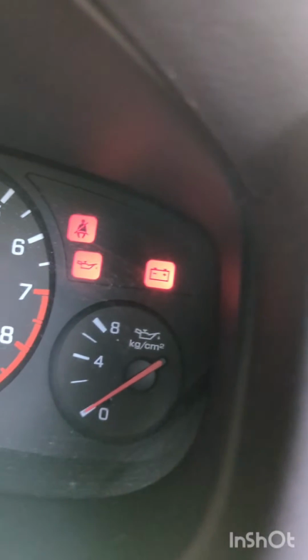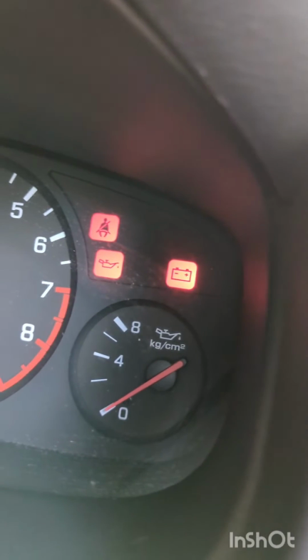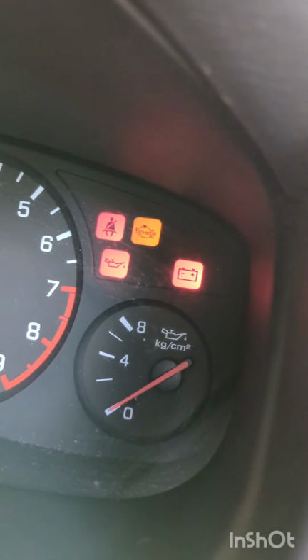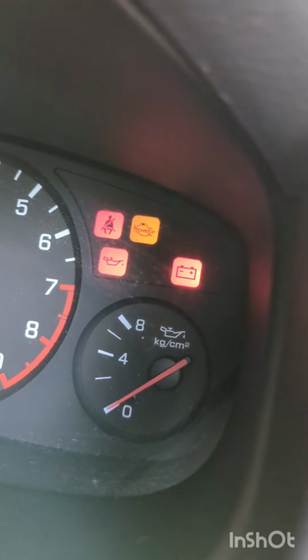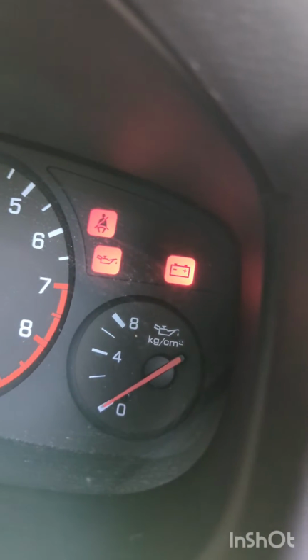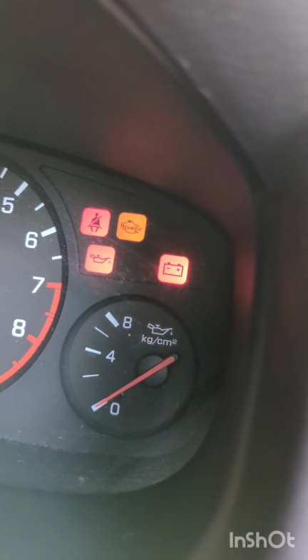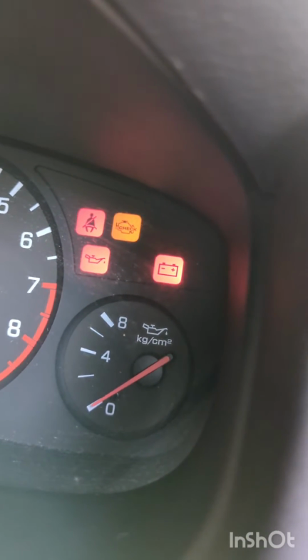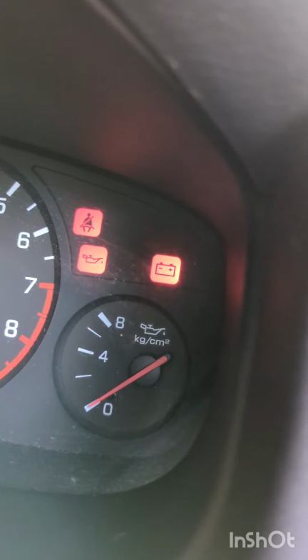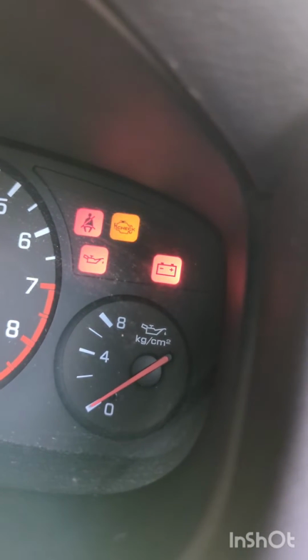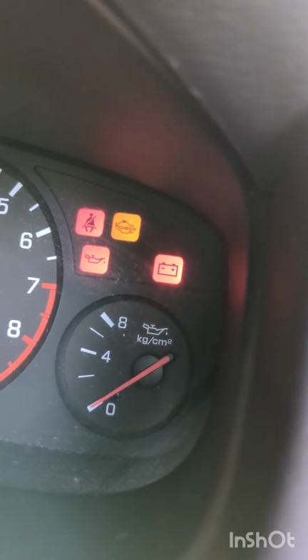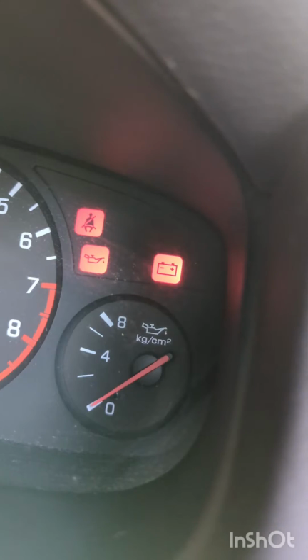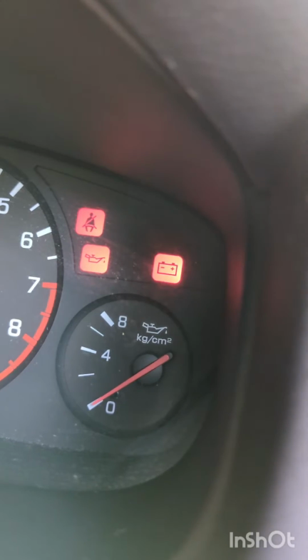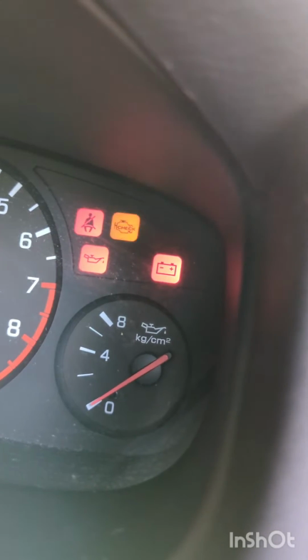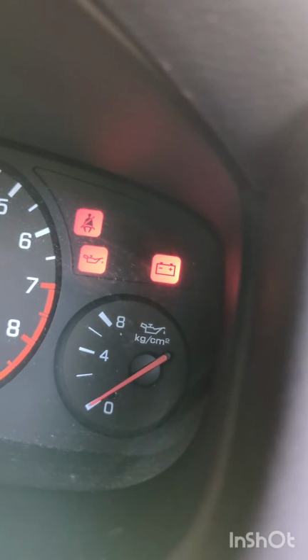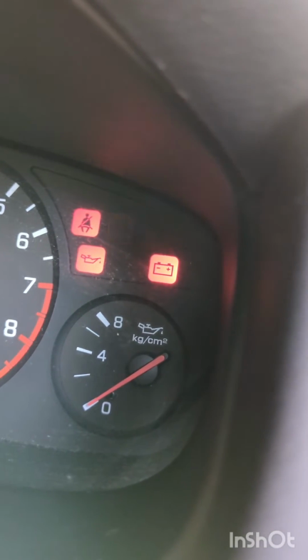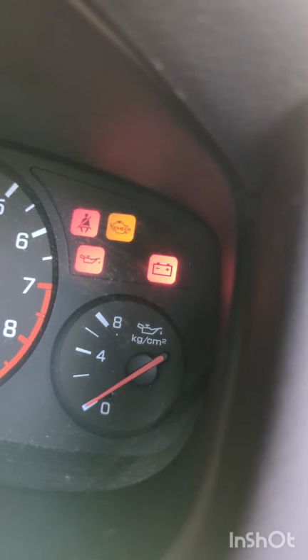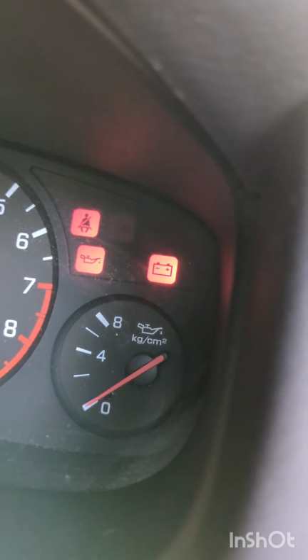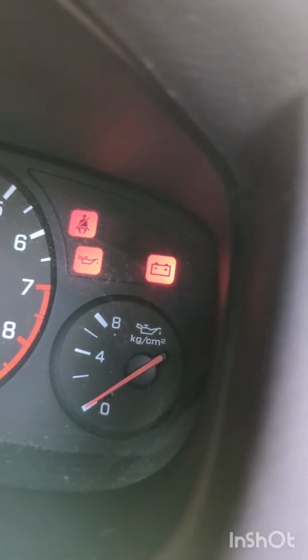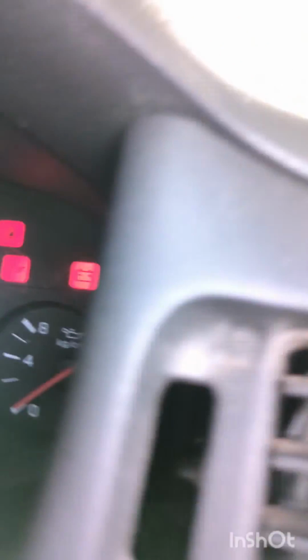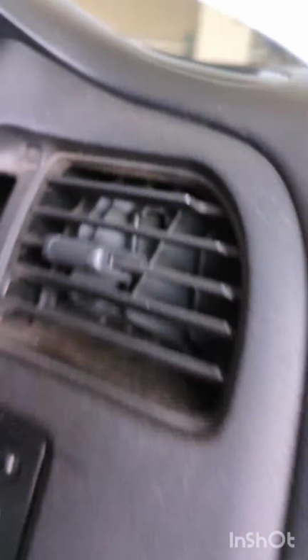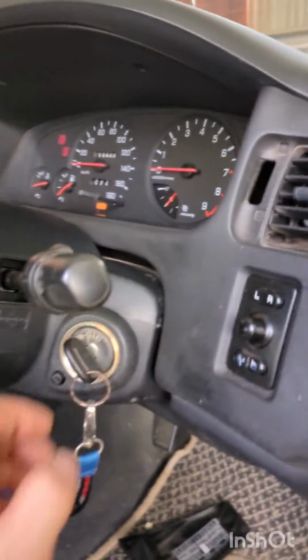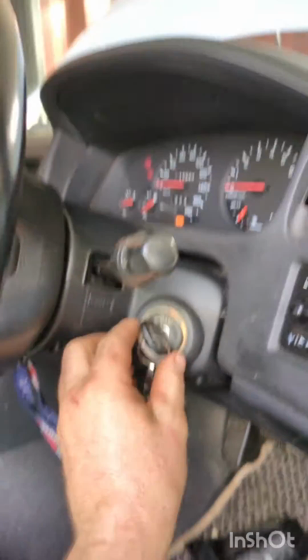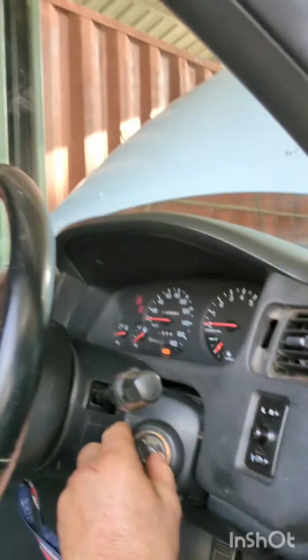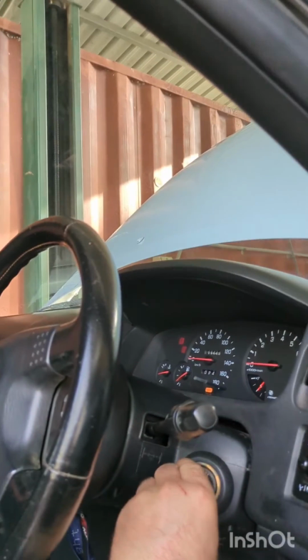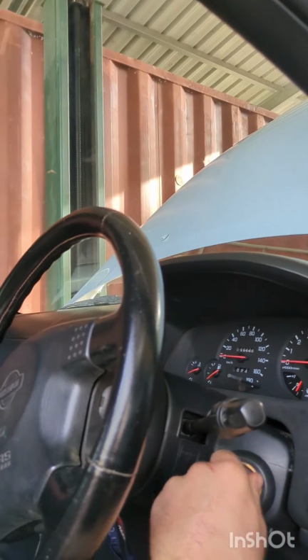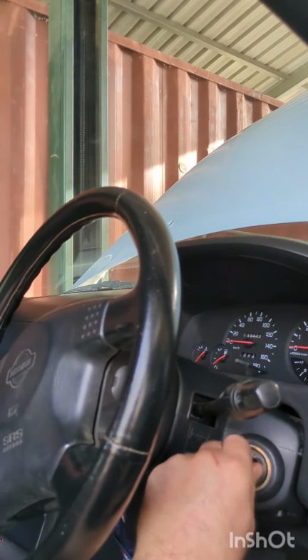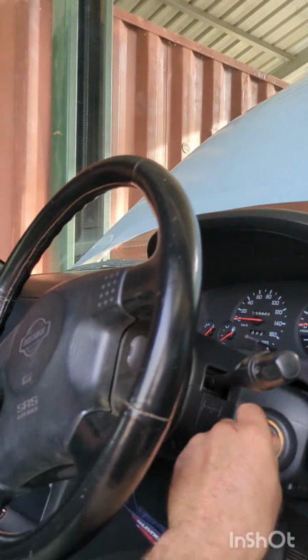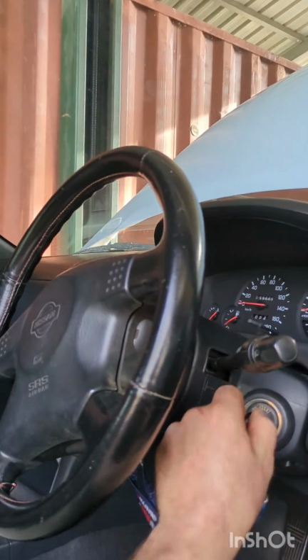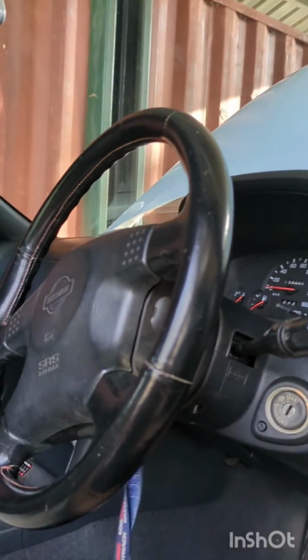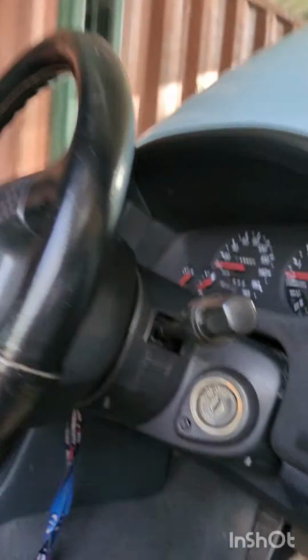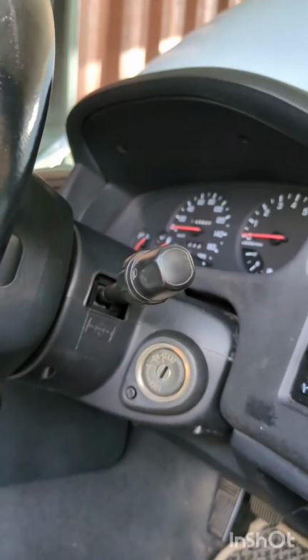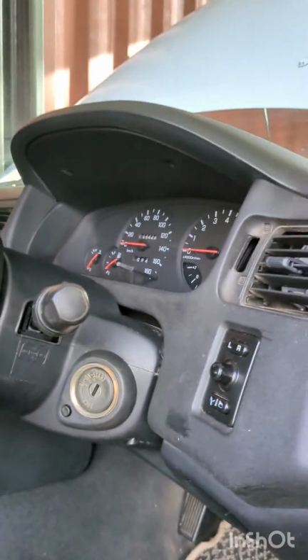Count the first flashes: one, two, three. Then three, one, two, three, four. So that actual code is the NOX sensor, and I had a NOX sensor unplugged.